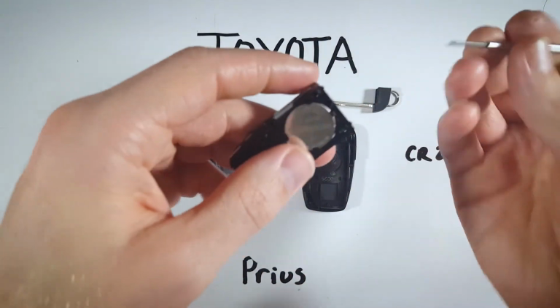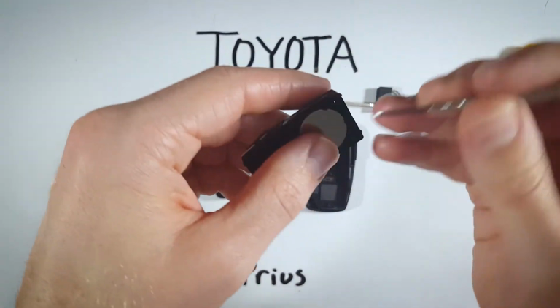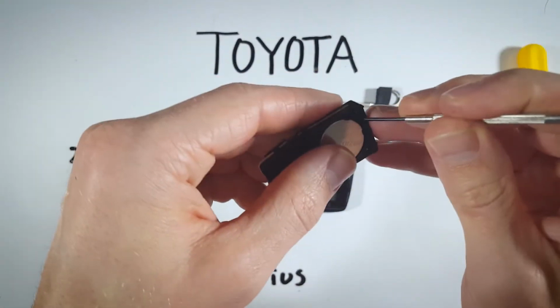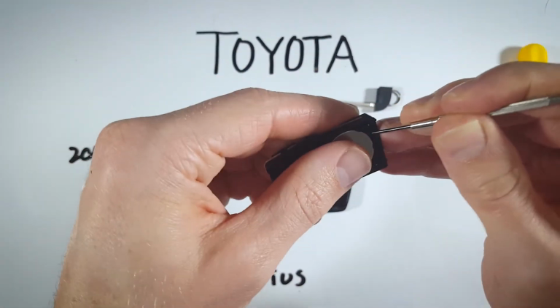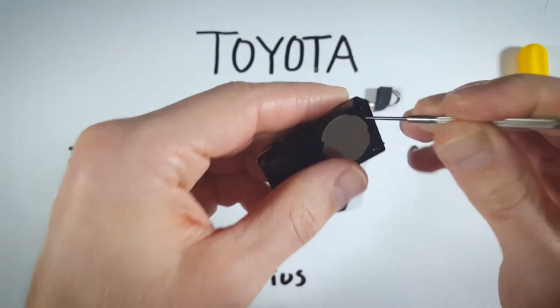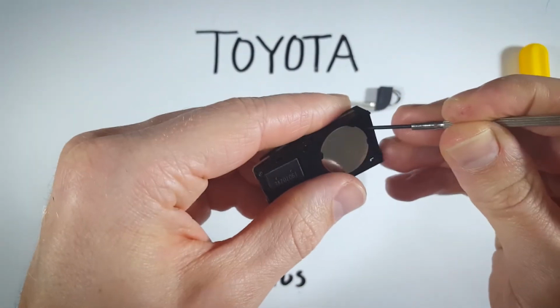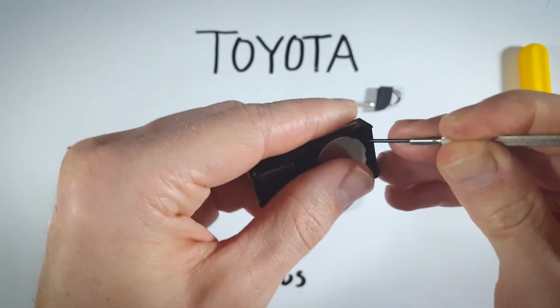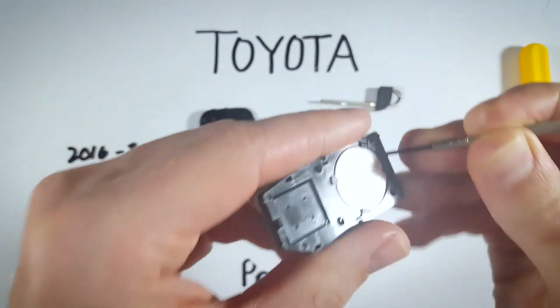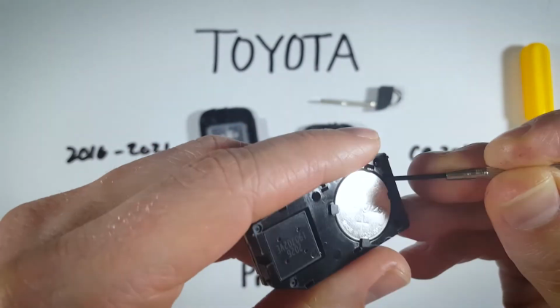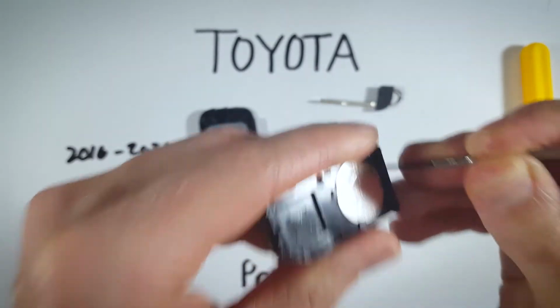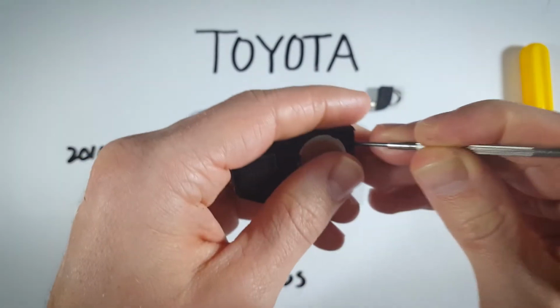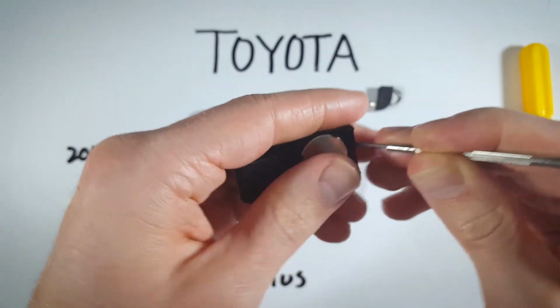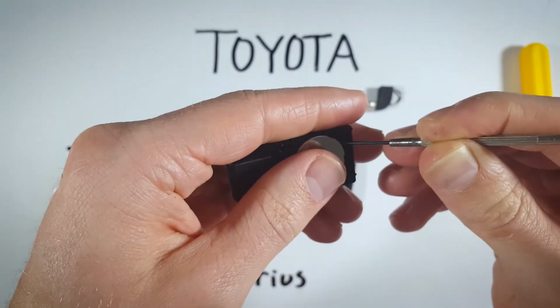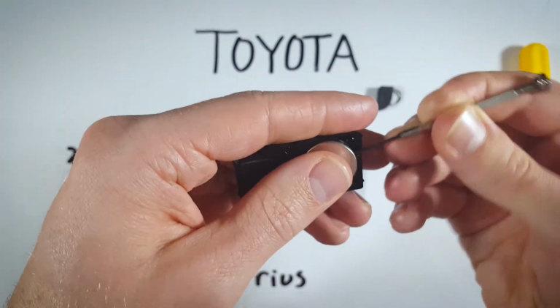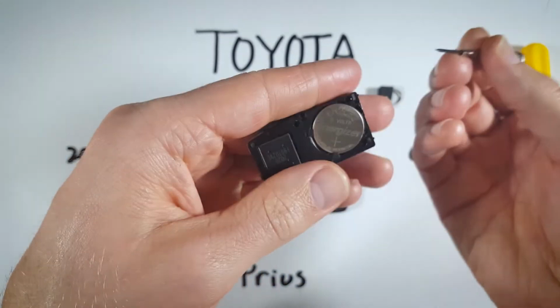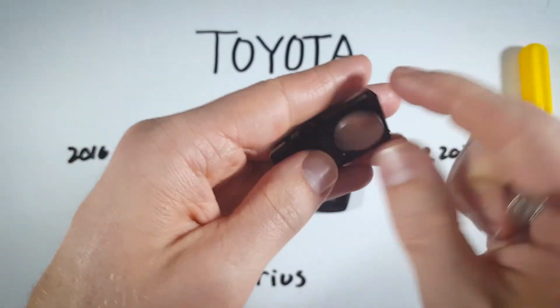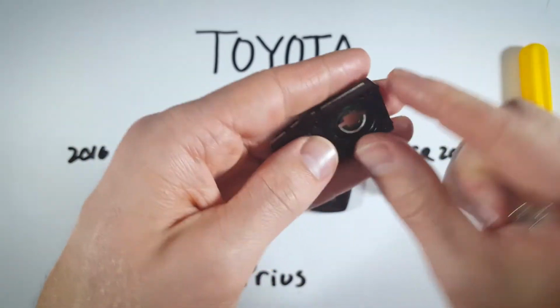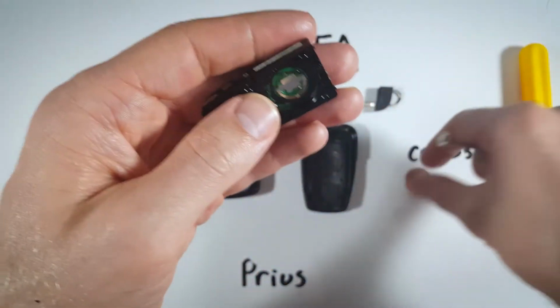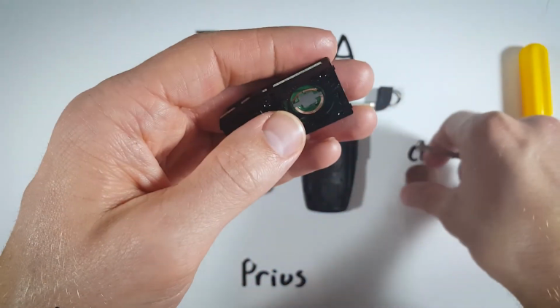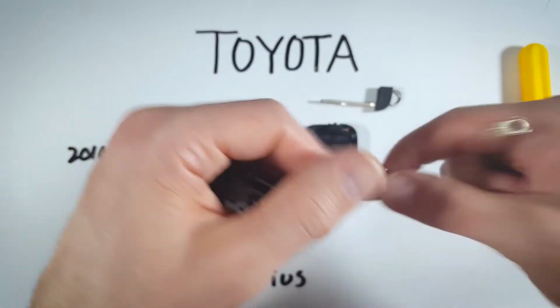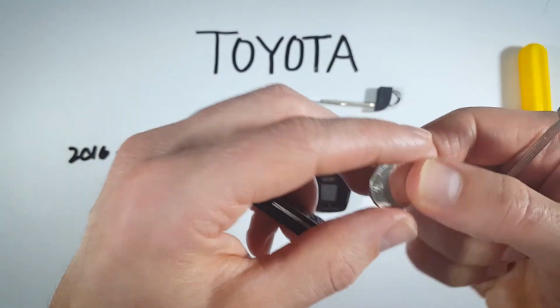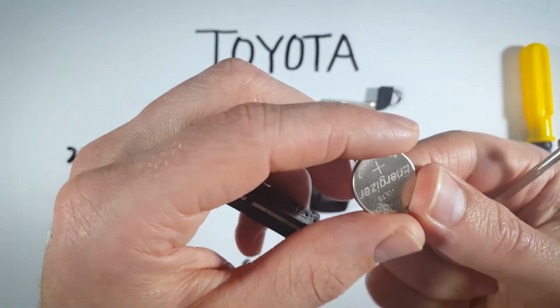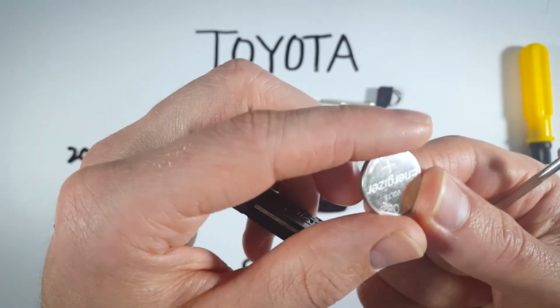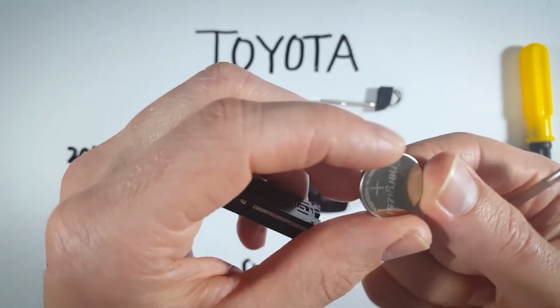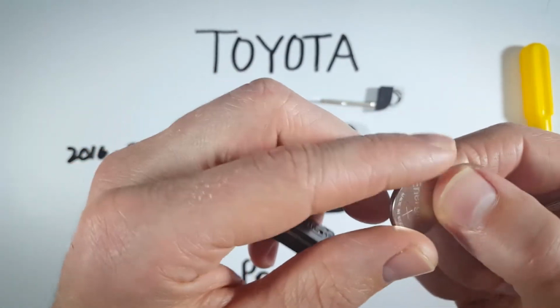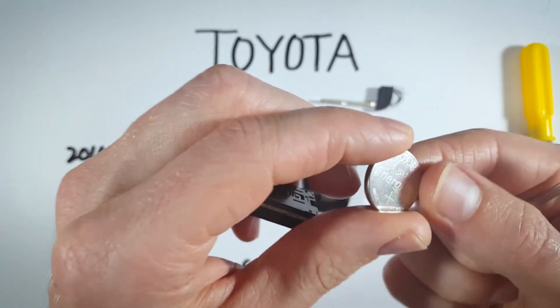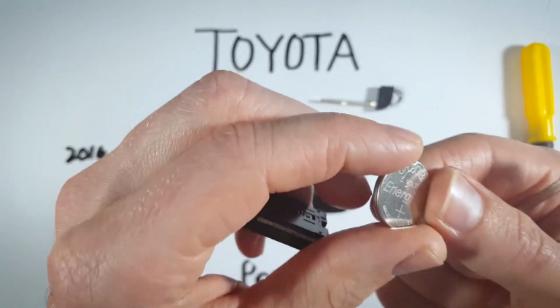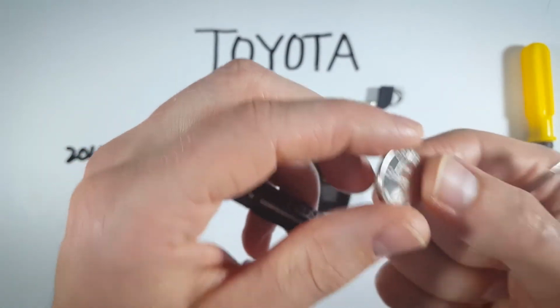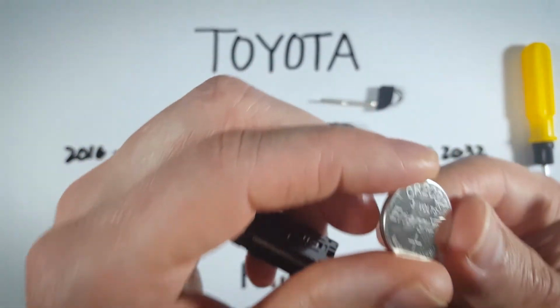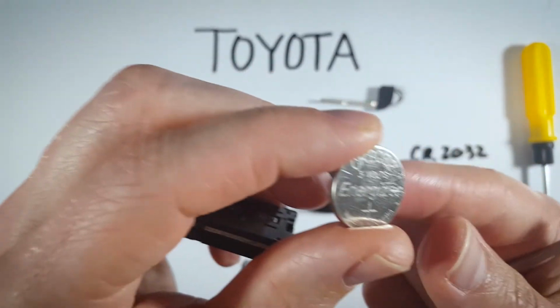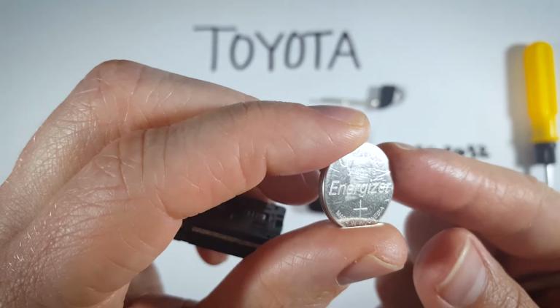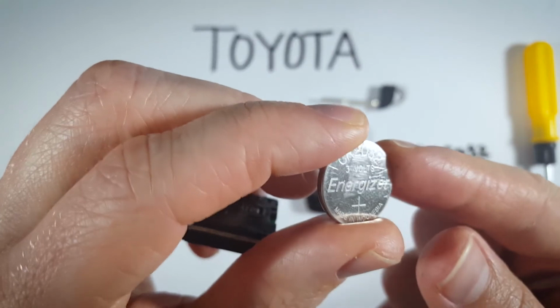Once you have your tool, go down into that area, push down and pry back. Here it is — the CR2032 battery. When you put your new battery in, it's important that the positive side is facing up.